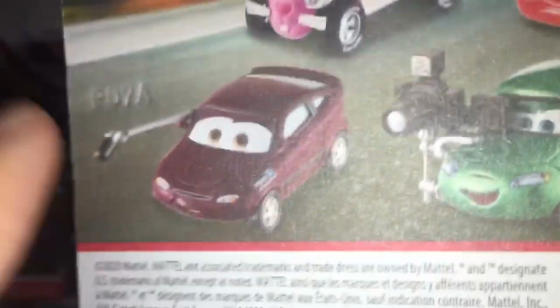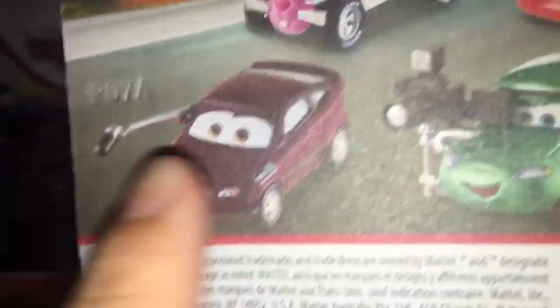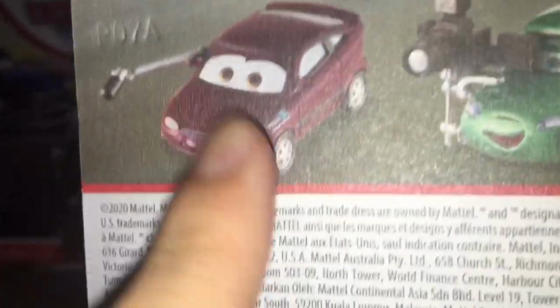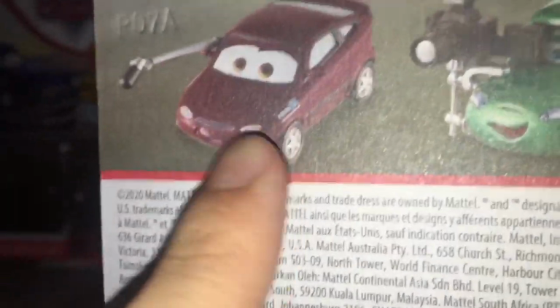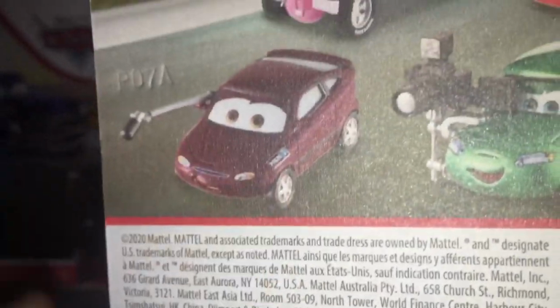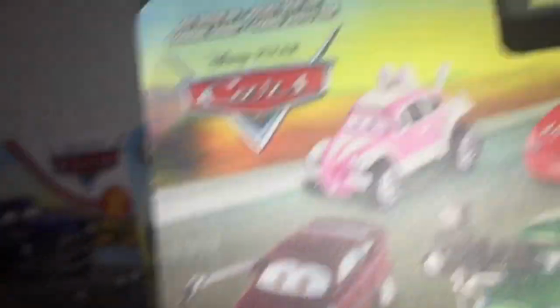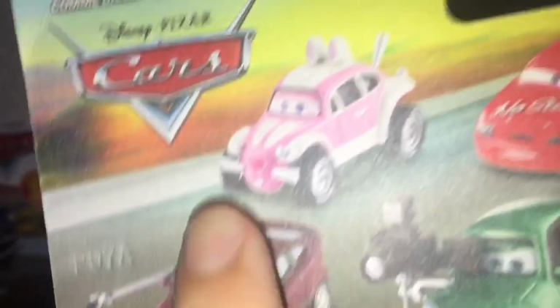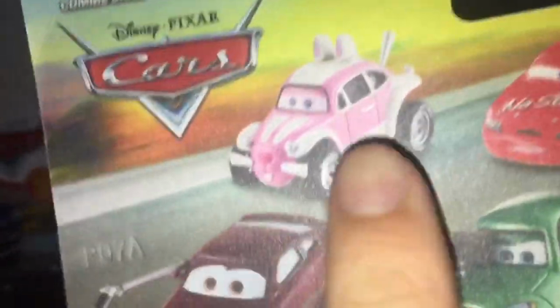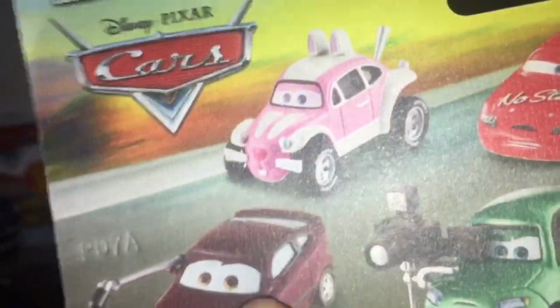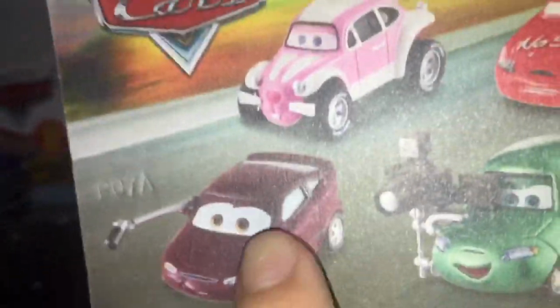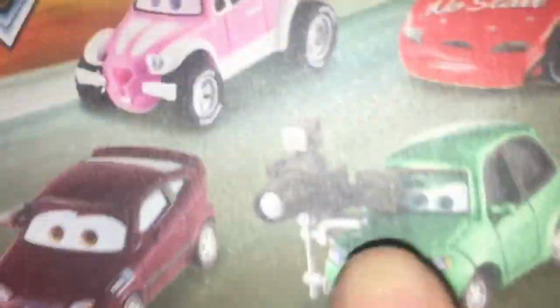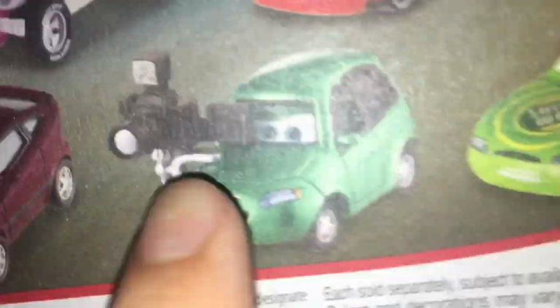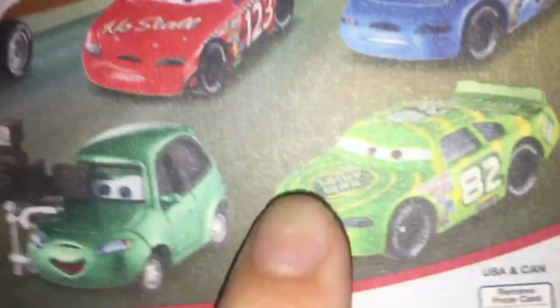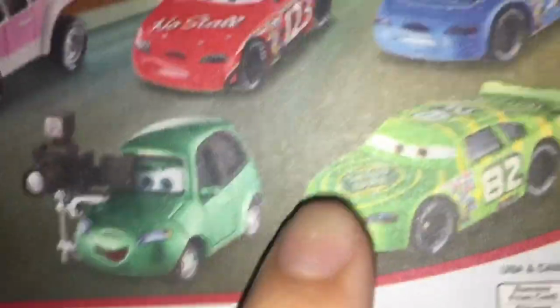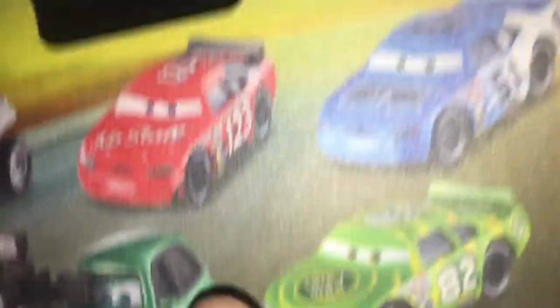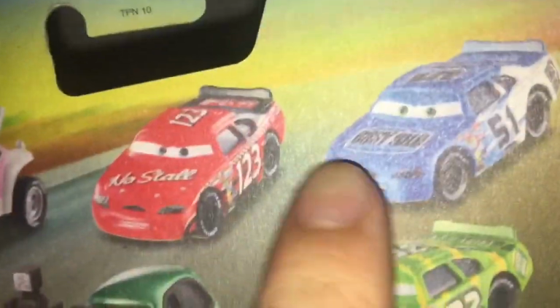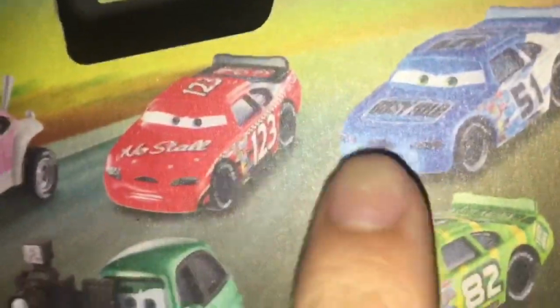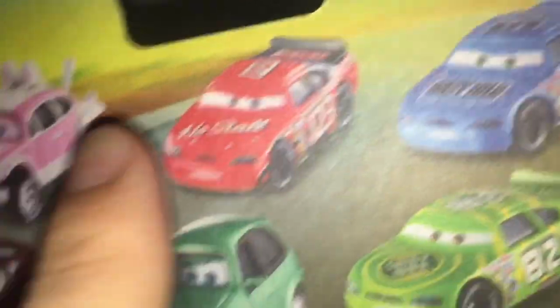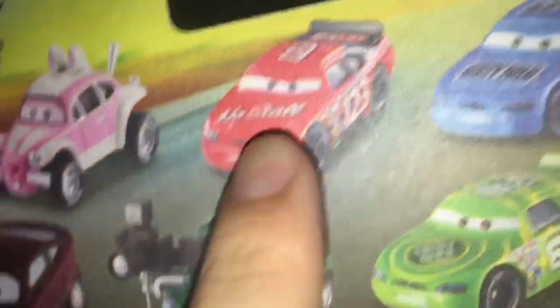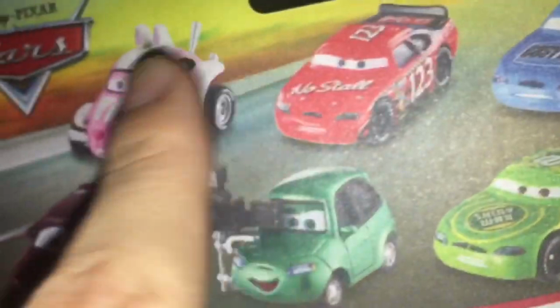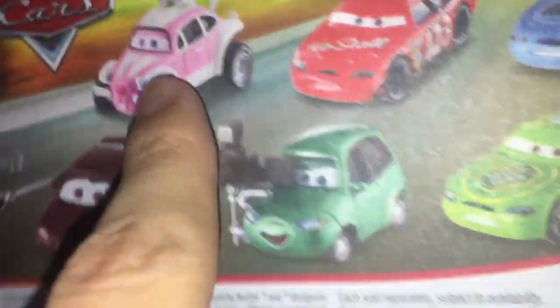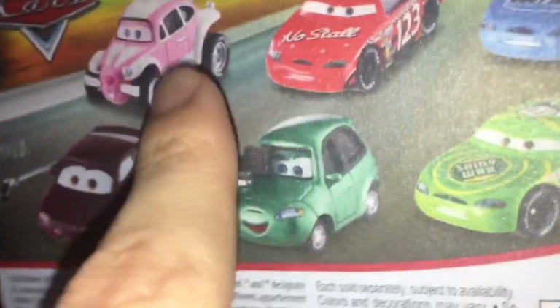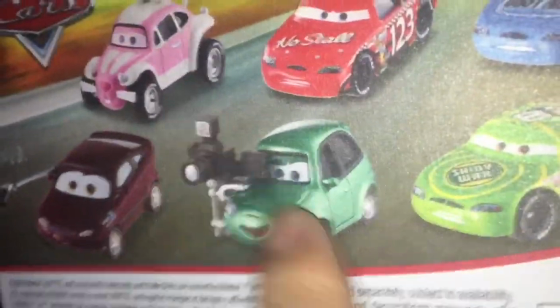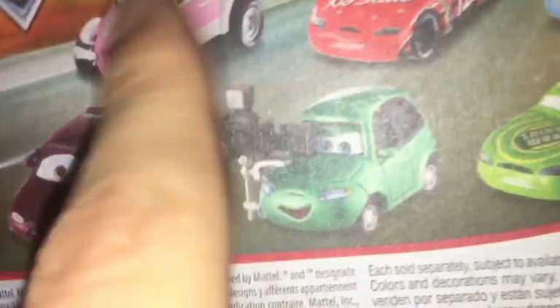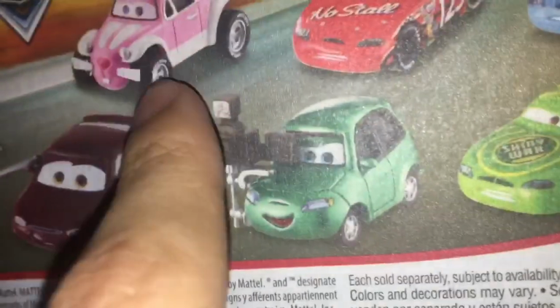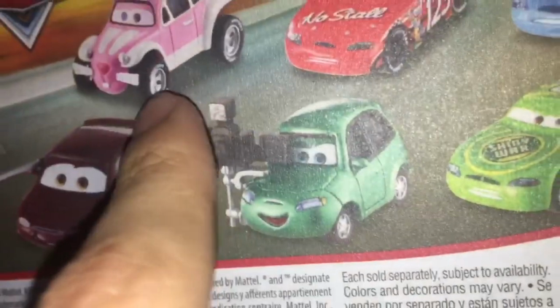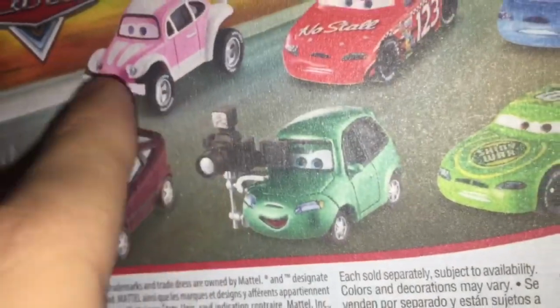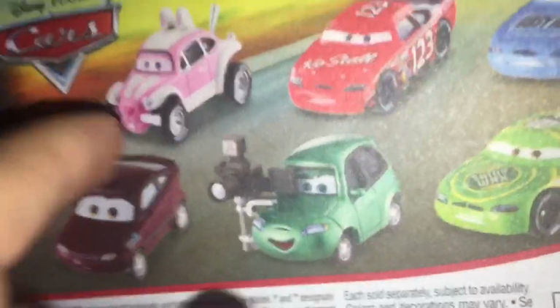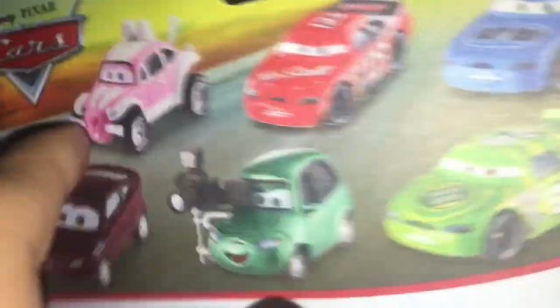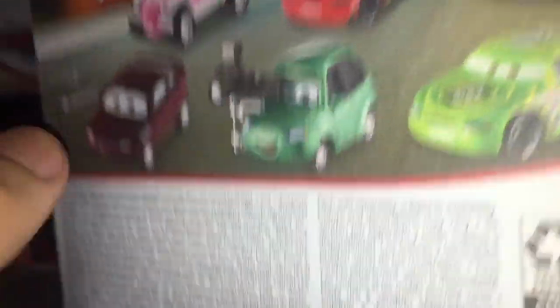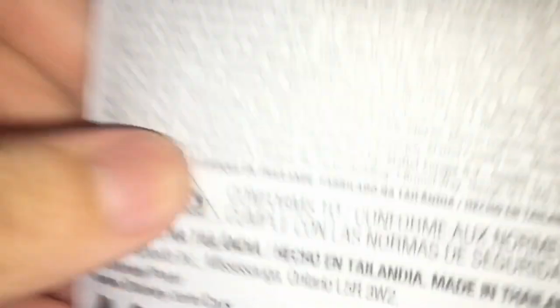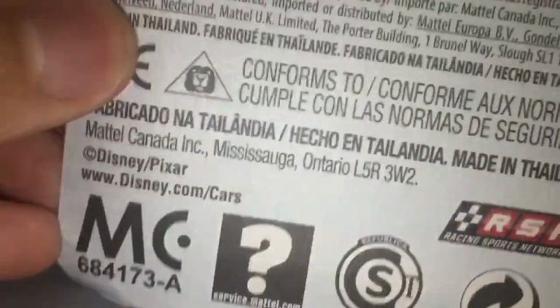My bad, I still need to get that. On the back here we got Andrea, Dash Boardman, Darren Ledfoot, Ruby, Easy Oaks, Todd, Marcus, and what's his name — the bunny dude, I forget his name.